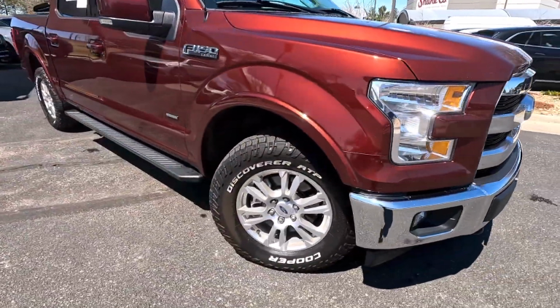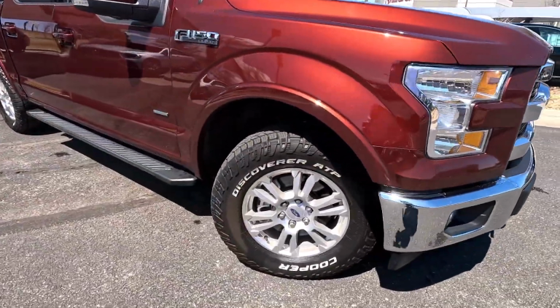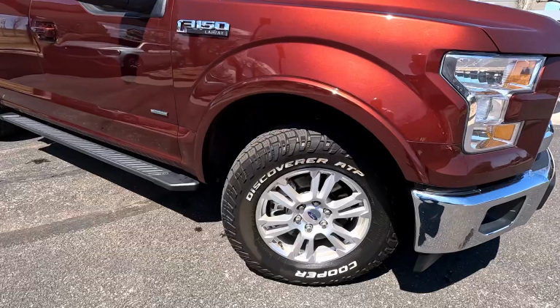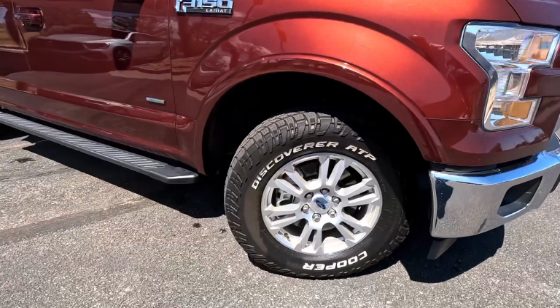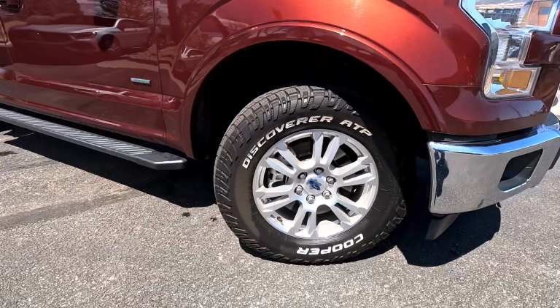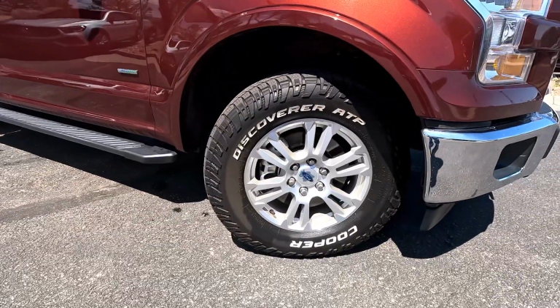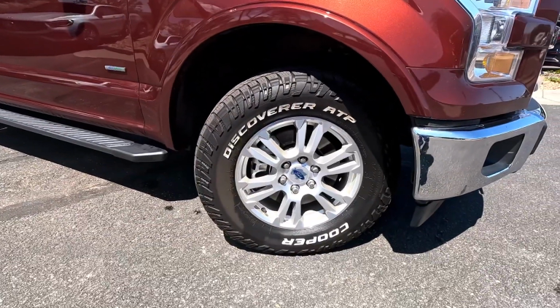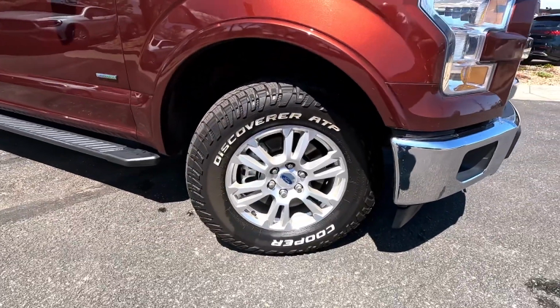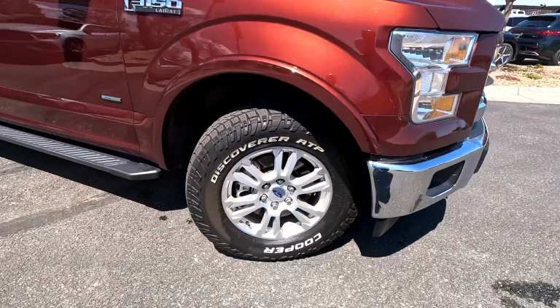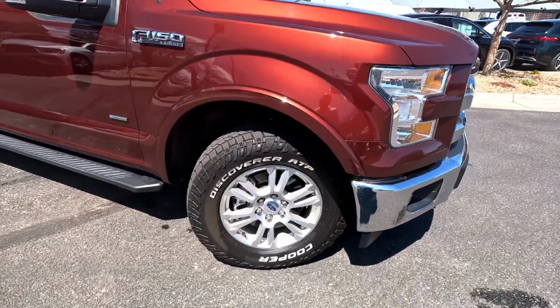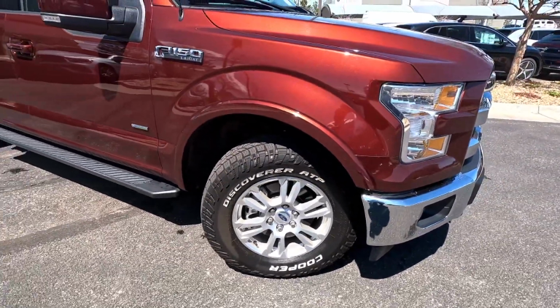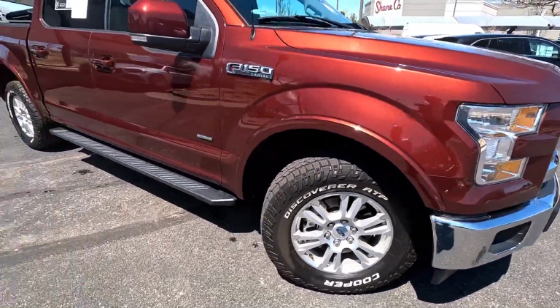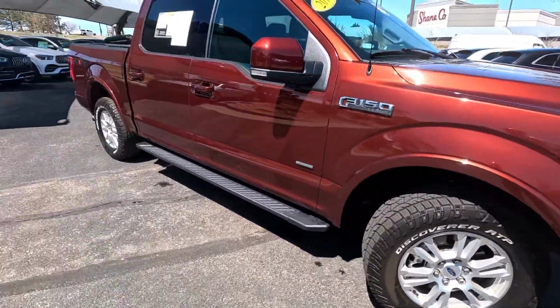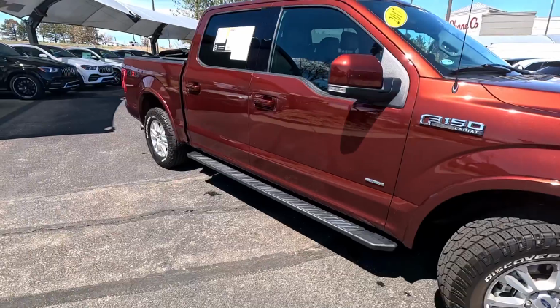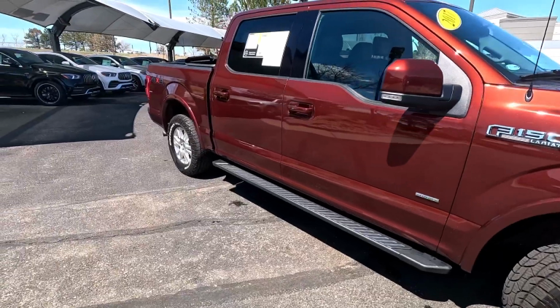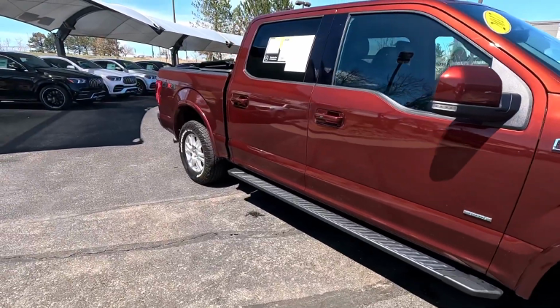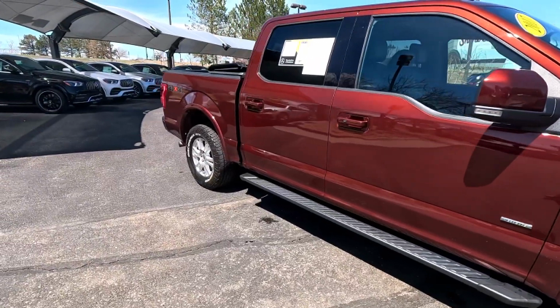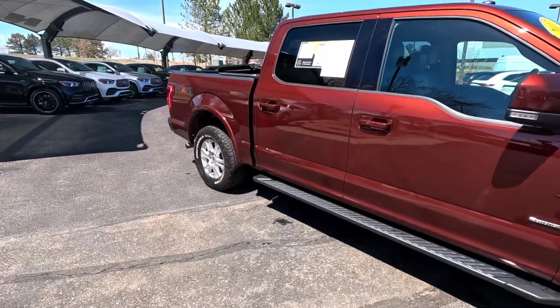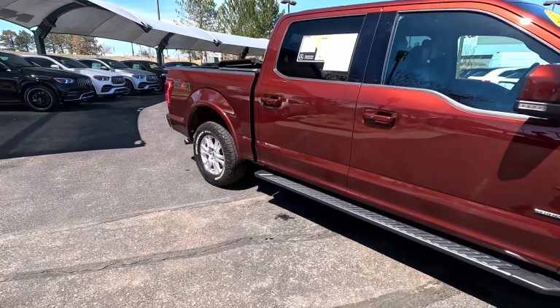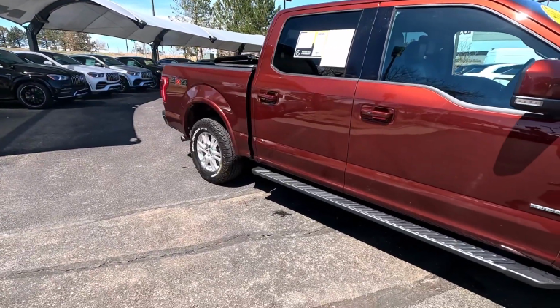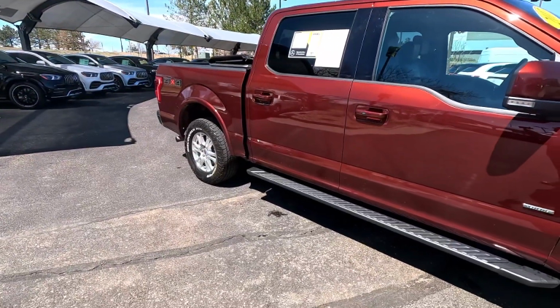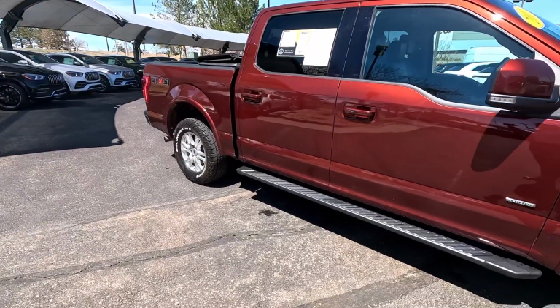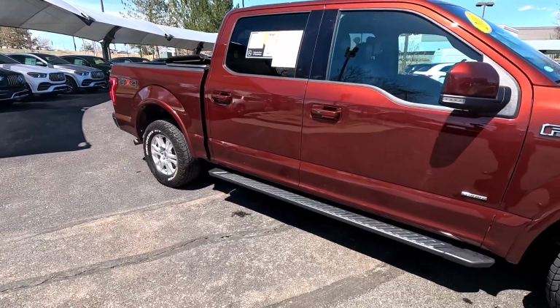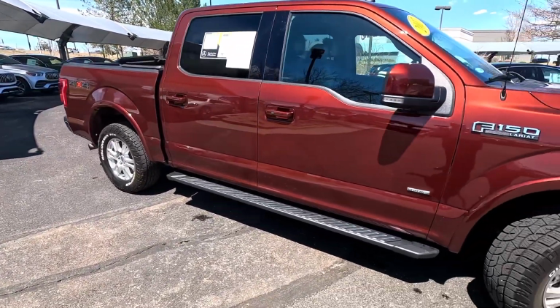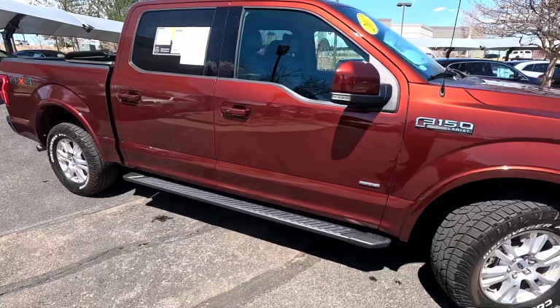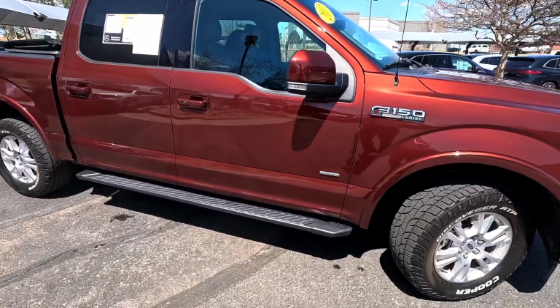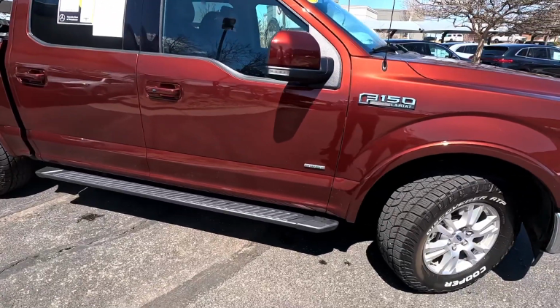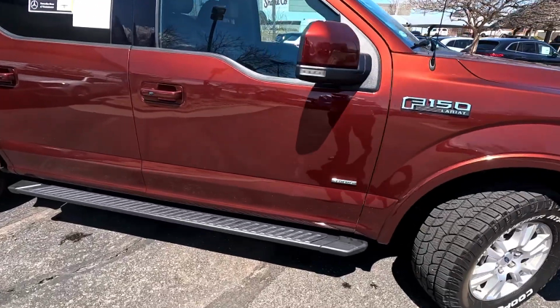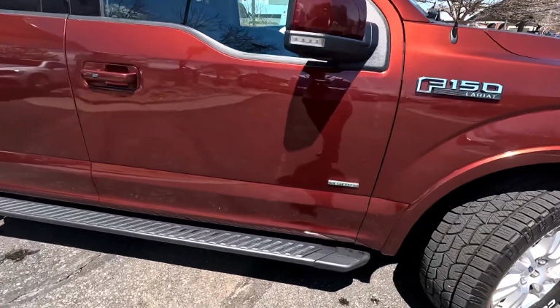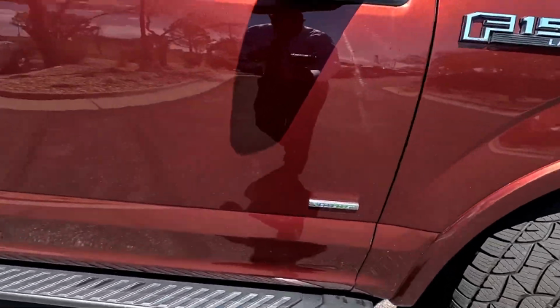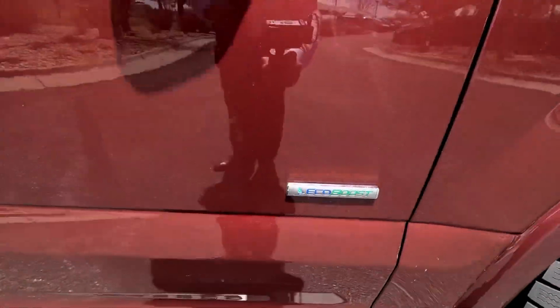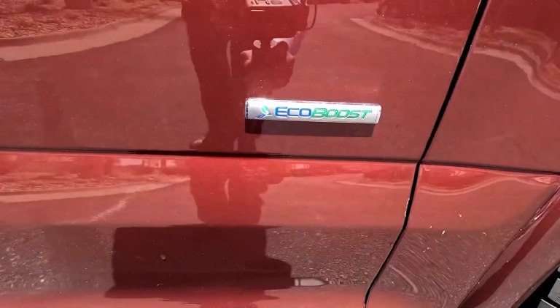Tires measured out at seven millimeters — eight is new. Front pads are nine, ten is typically new. Rears are at eight, and nine is typically new, so about one millimeter down on everything.